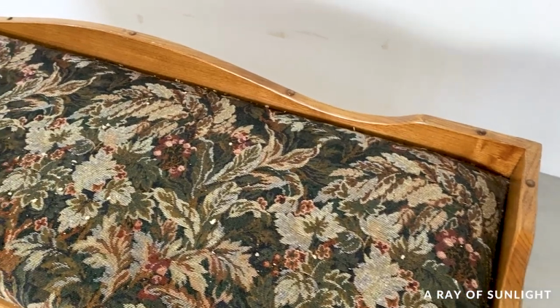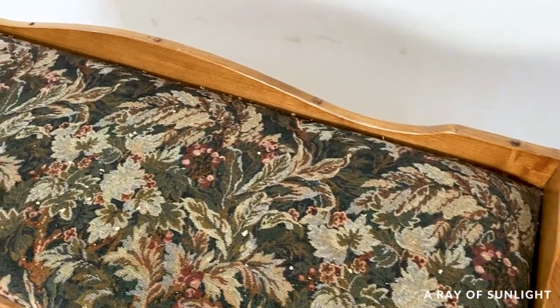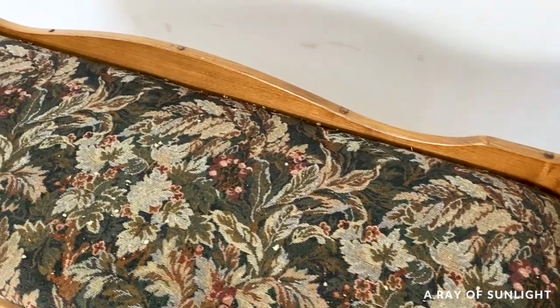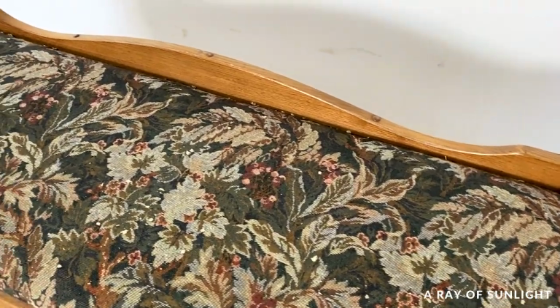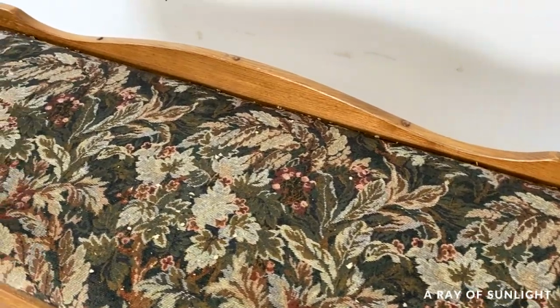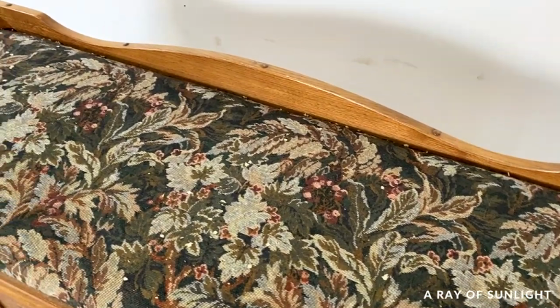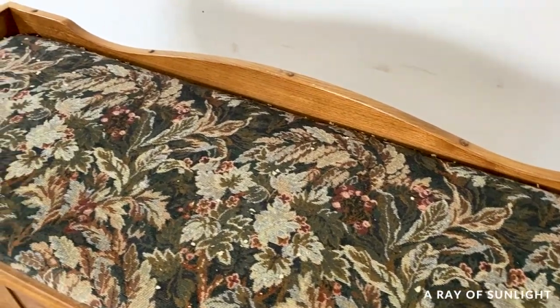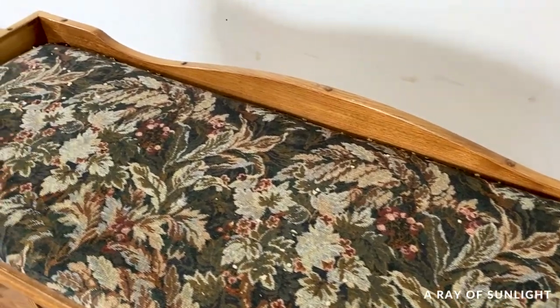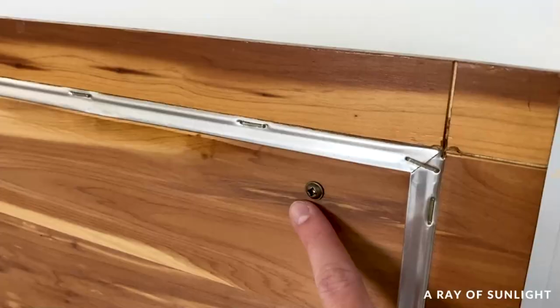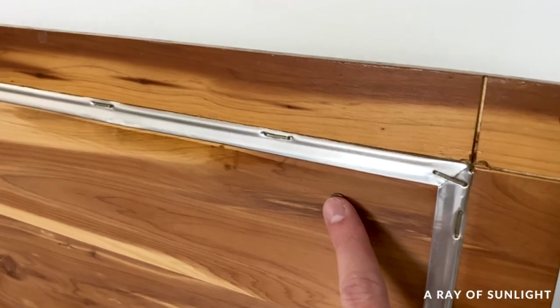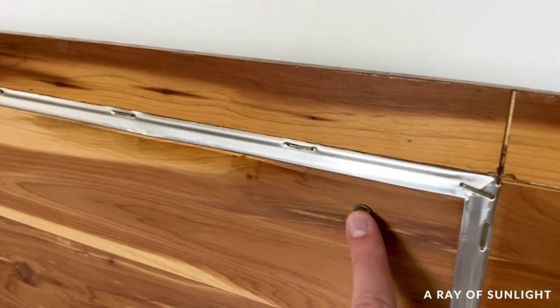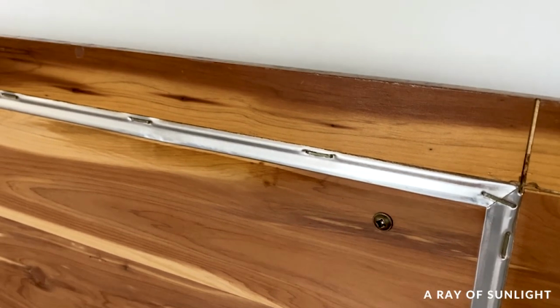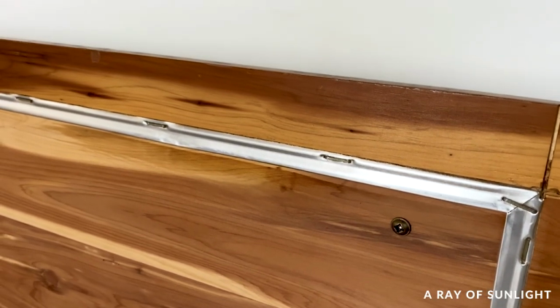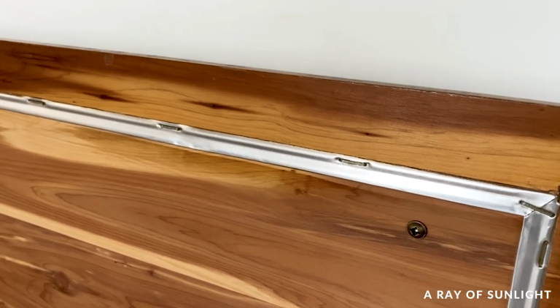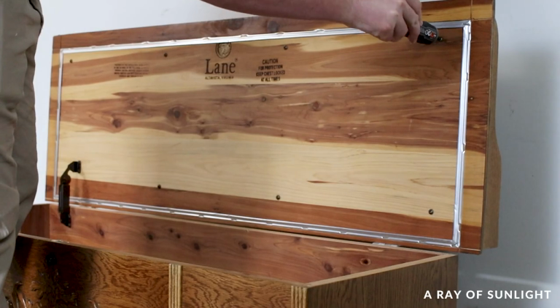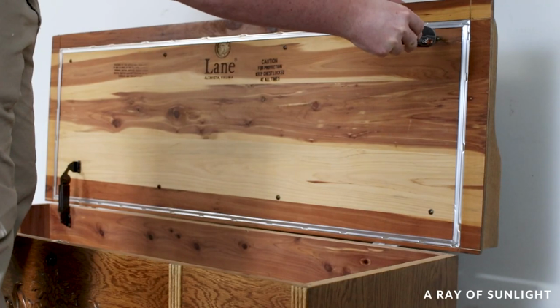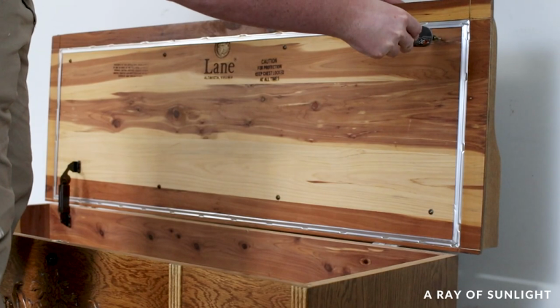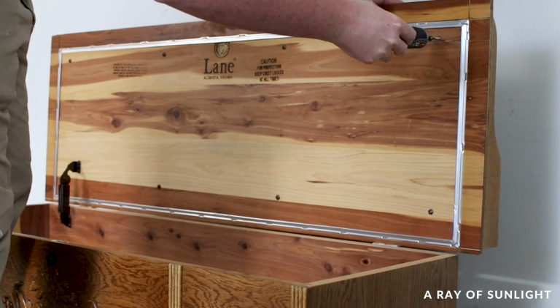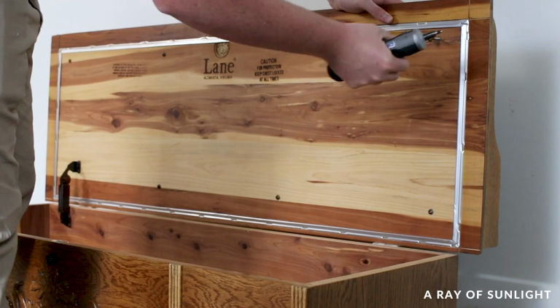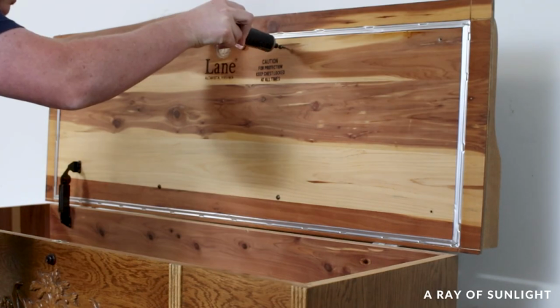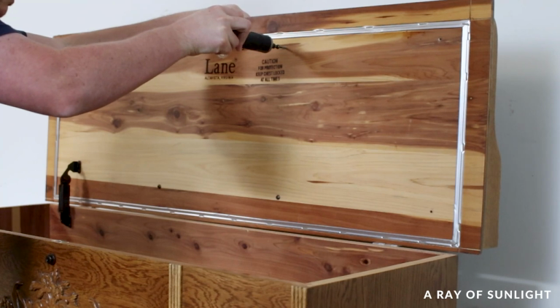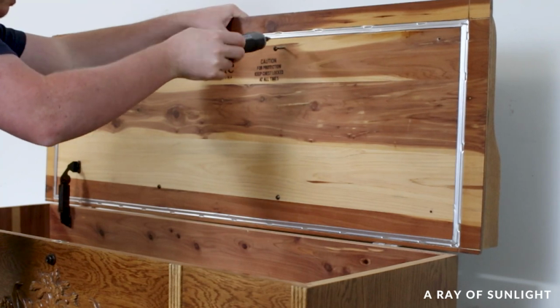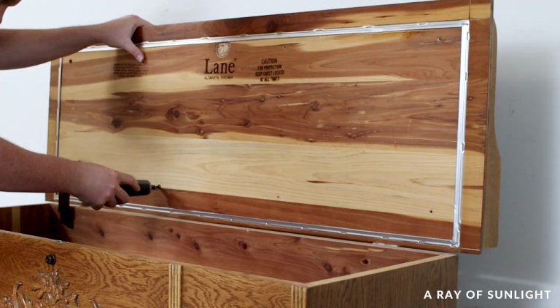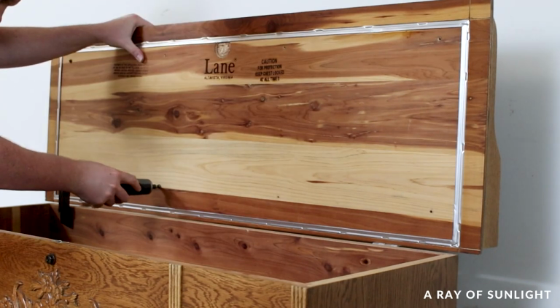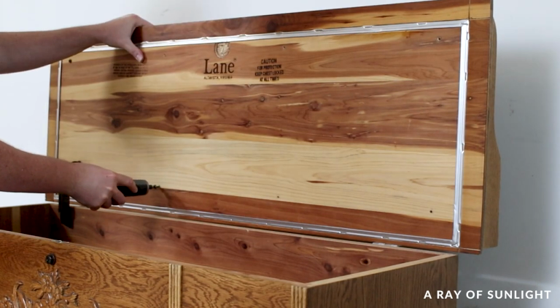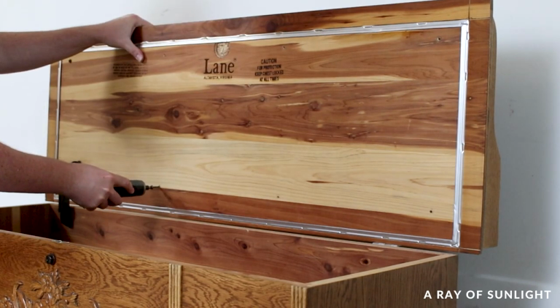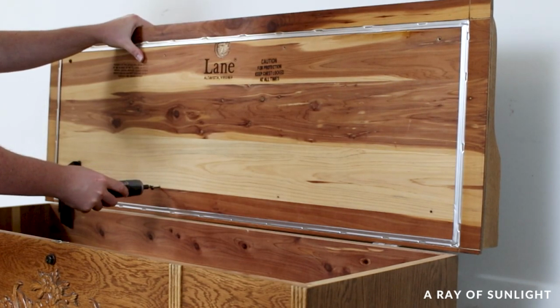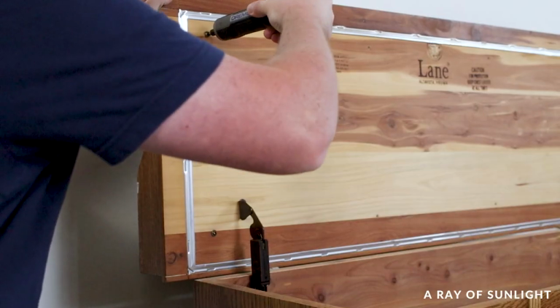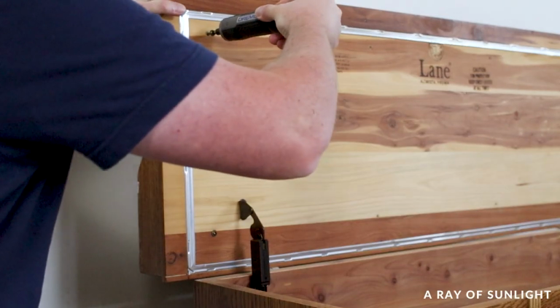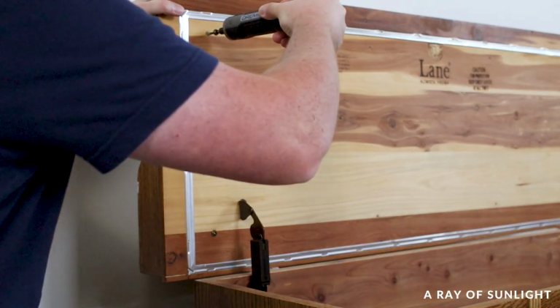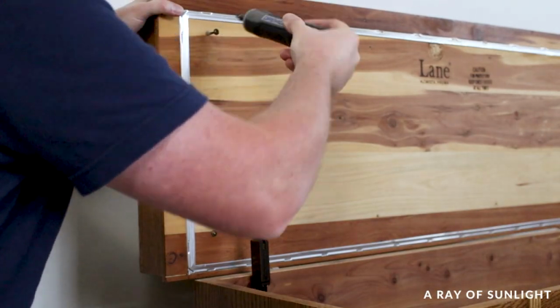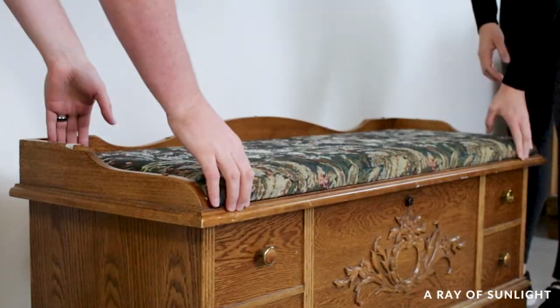The old outdated cushion on top had to go. So we found the screws that were holding it on and unscrewed them. Easy peasy.